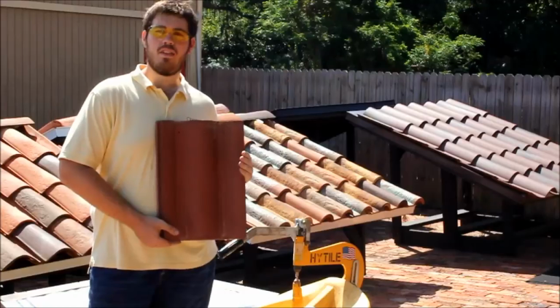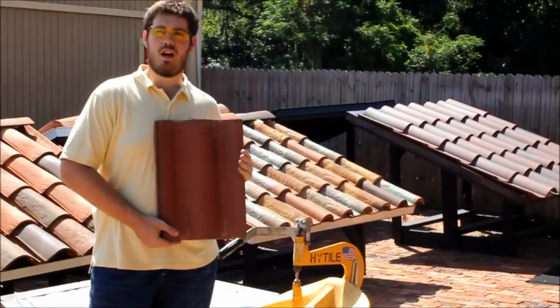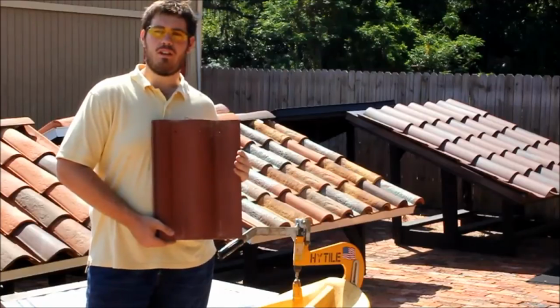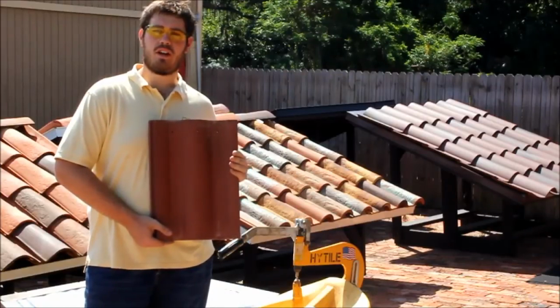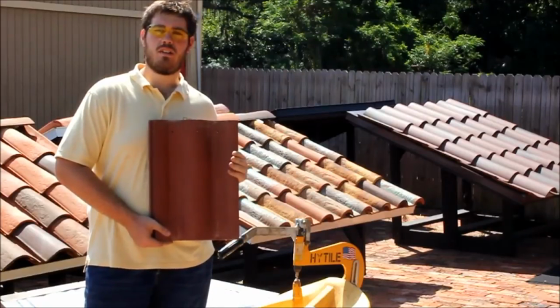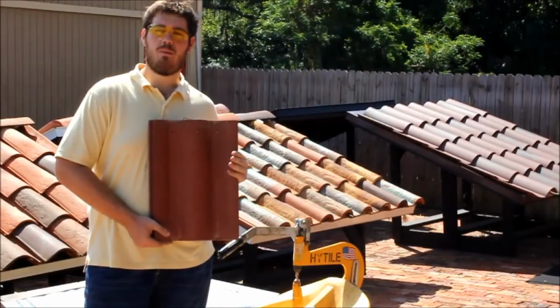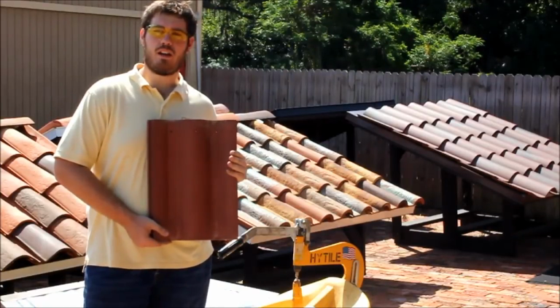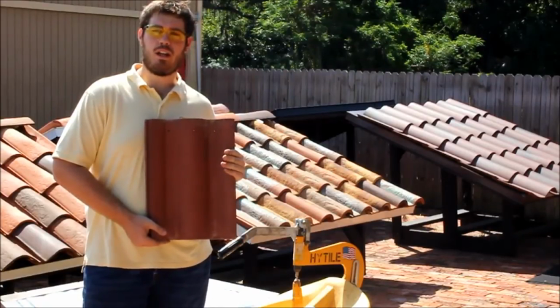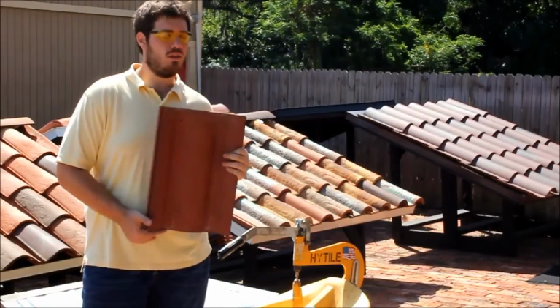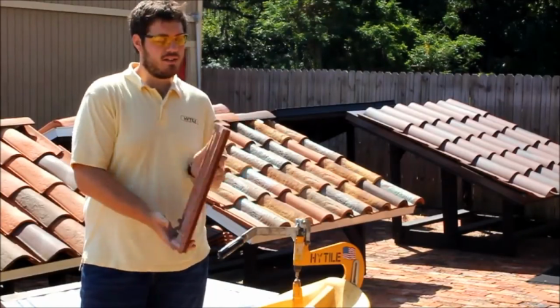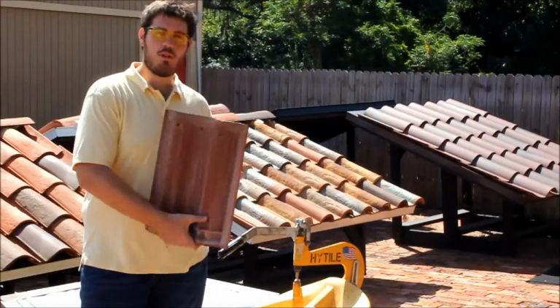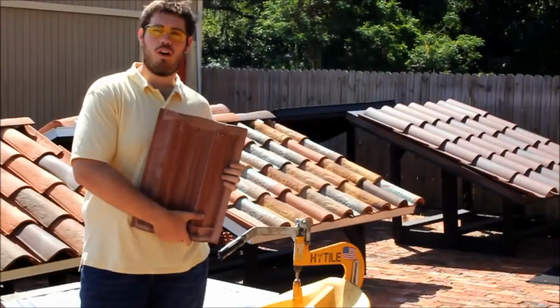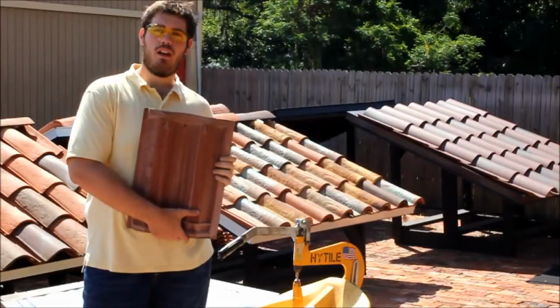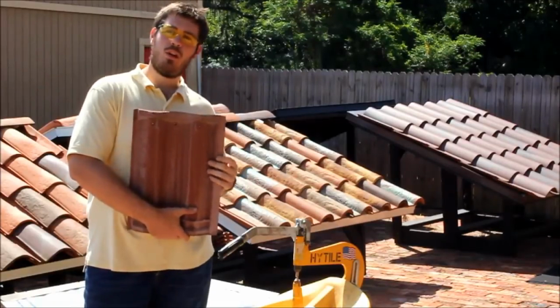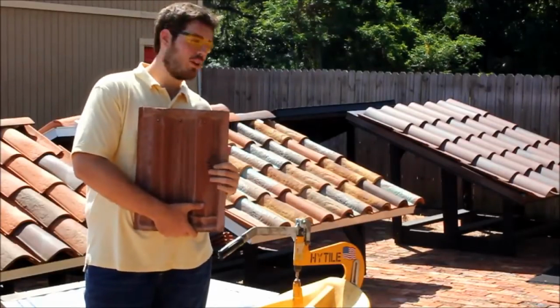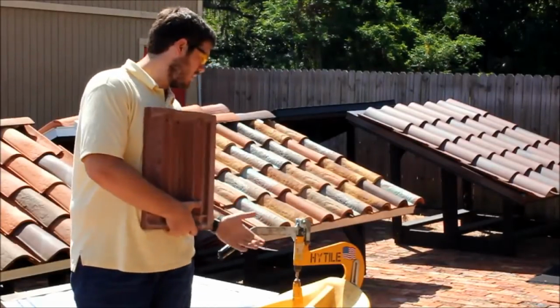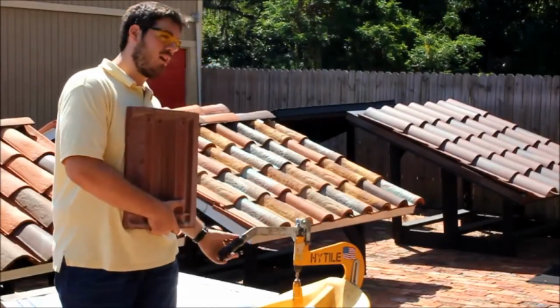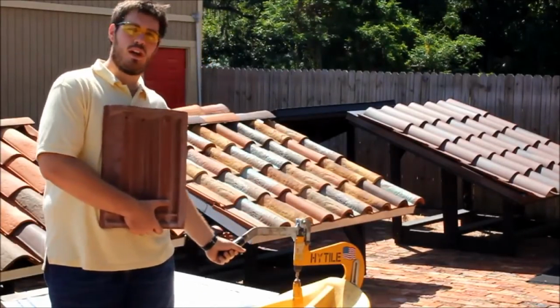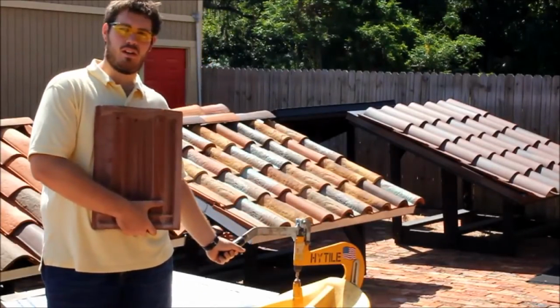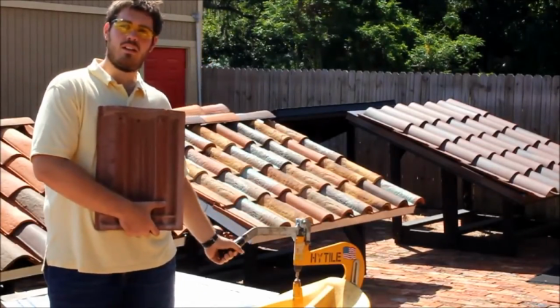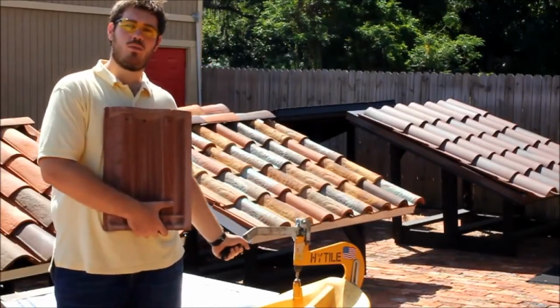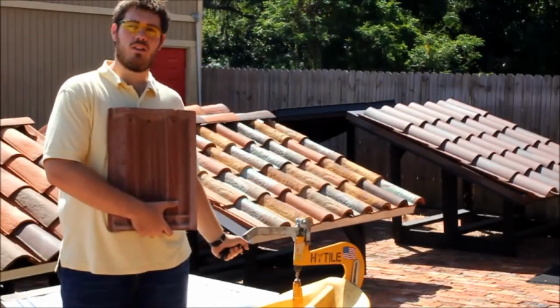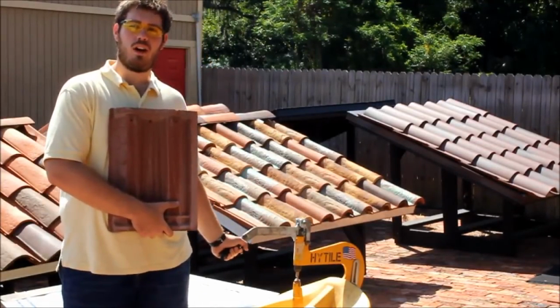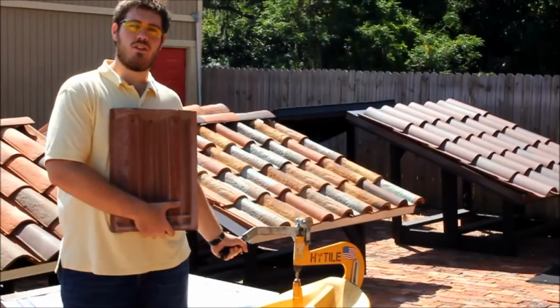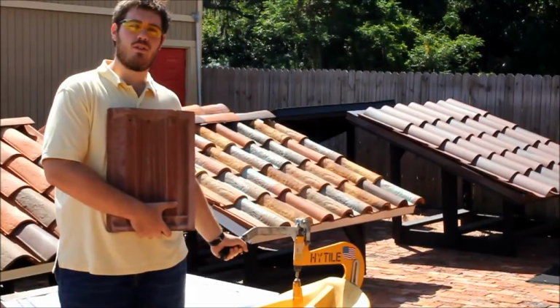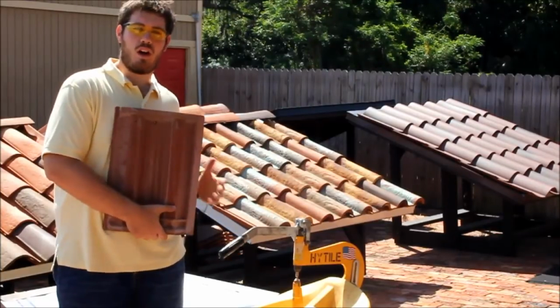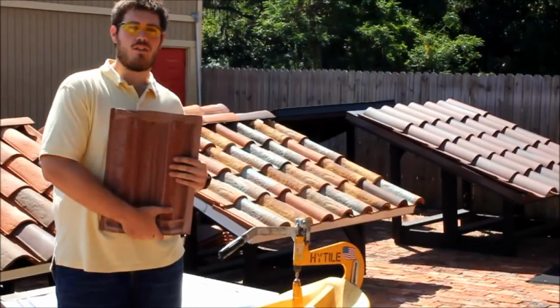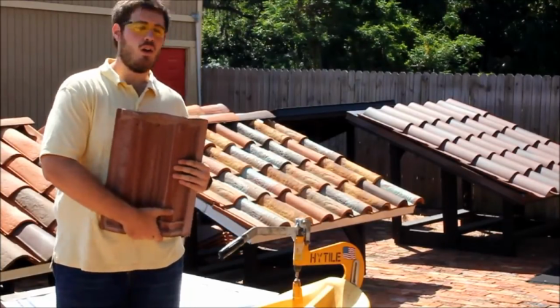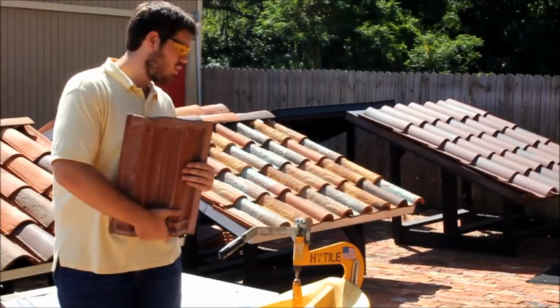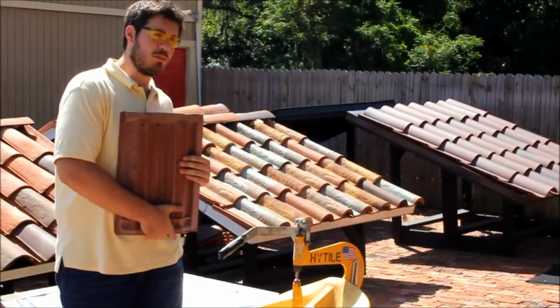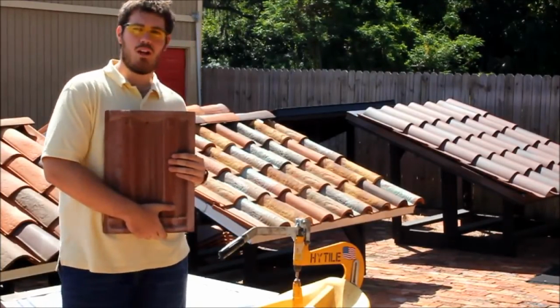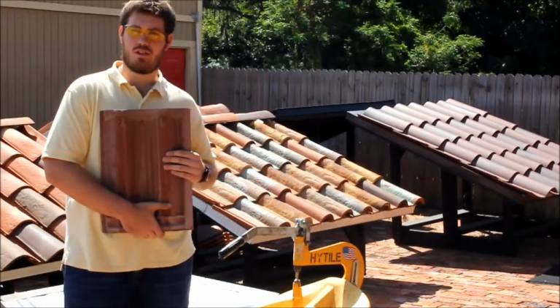This is Double Eagle, a concrete tile manufactured by Eagle. It's a W profile tile, and today we're going to be cutting it with the Hightile Rooftile Cutter — a dustless way of cutting your tile without using a spinning blade or electricity.